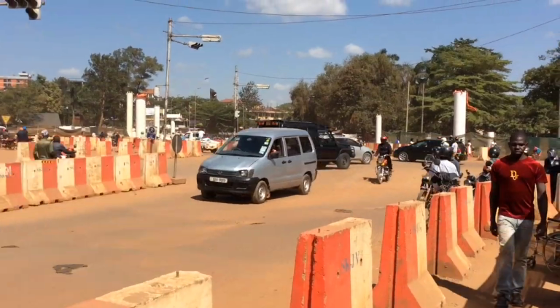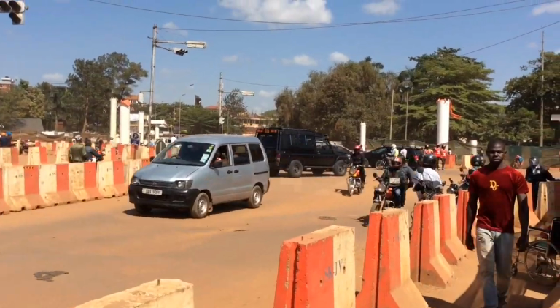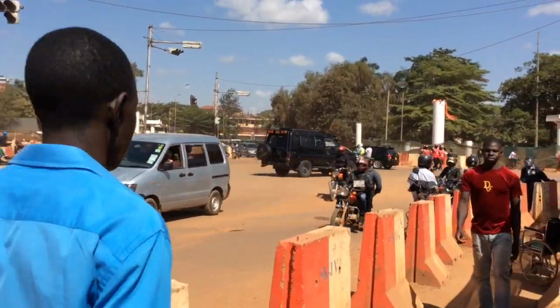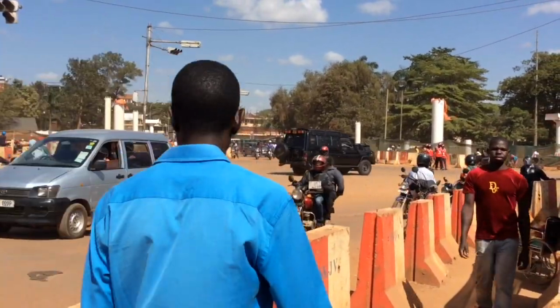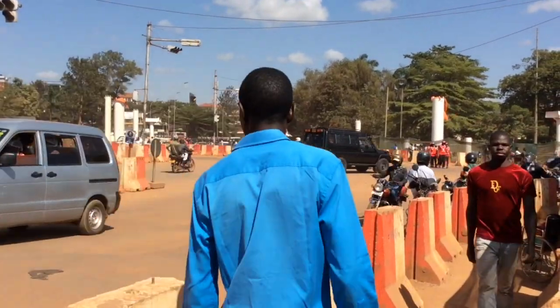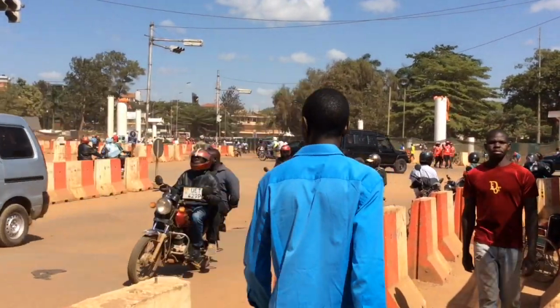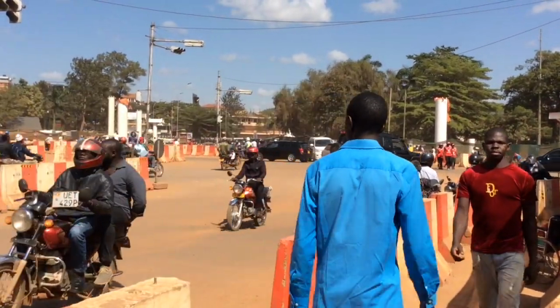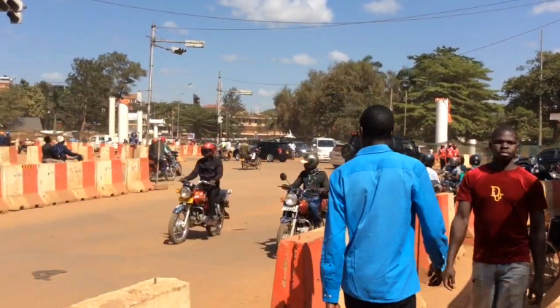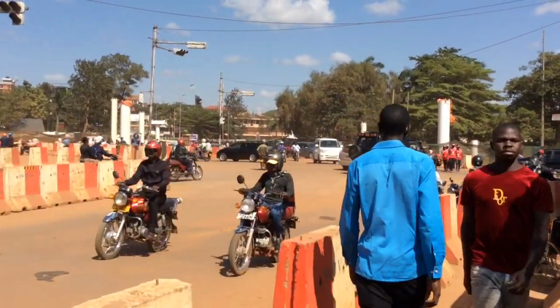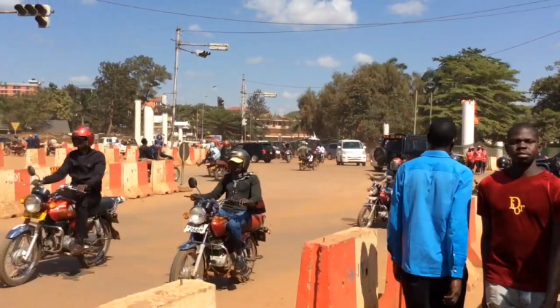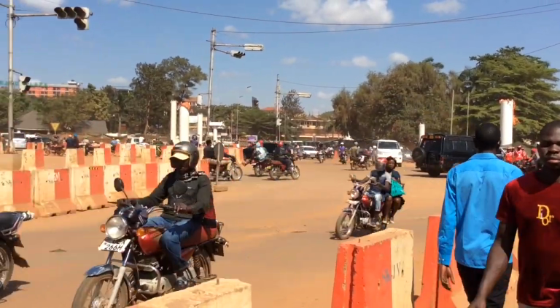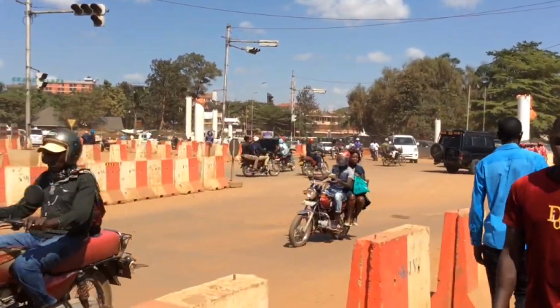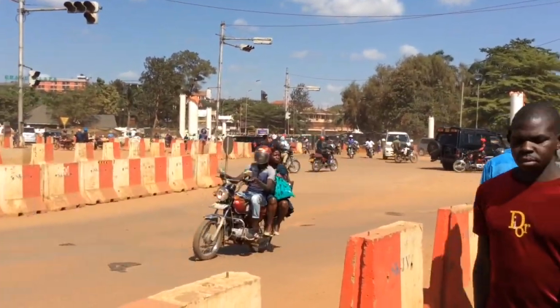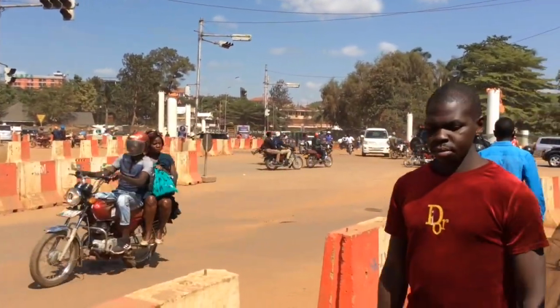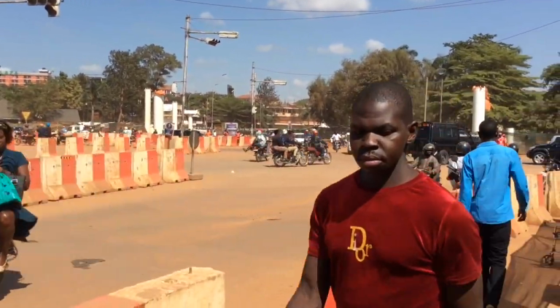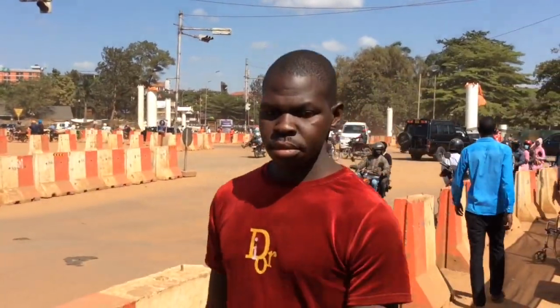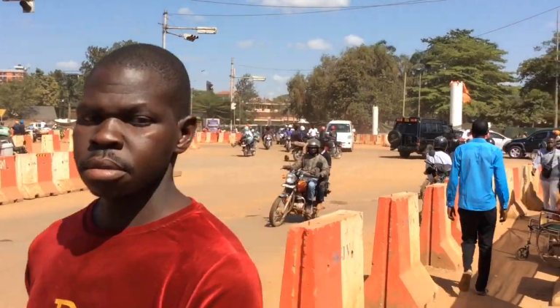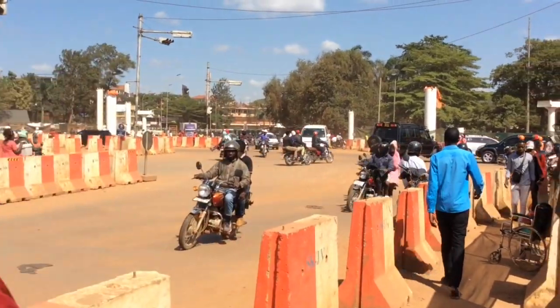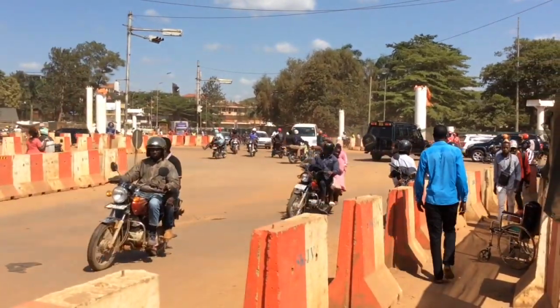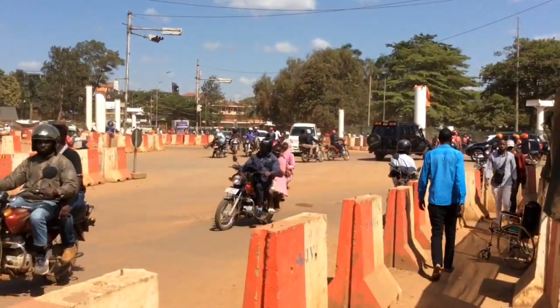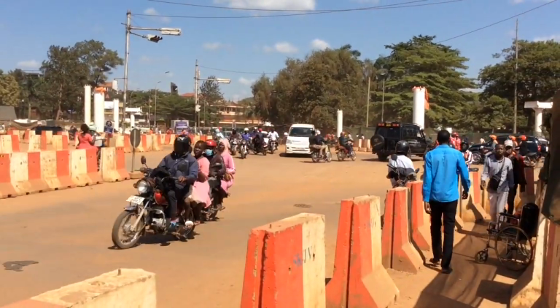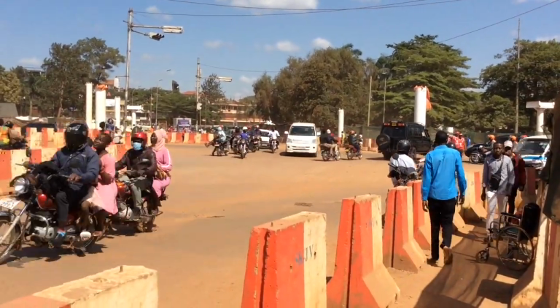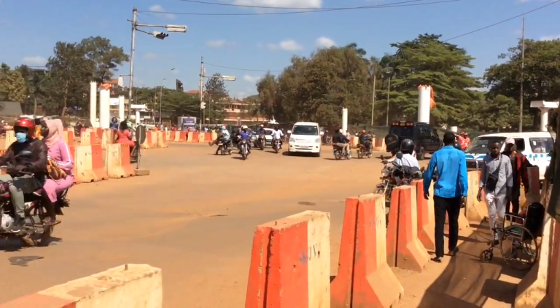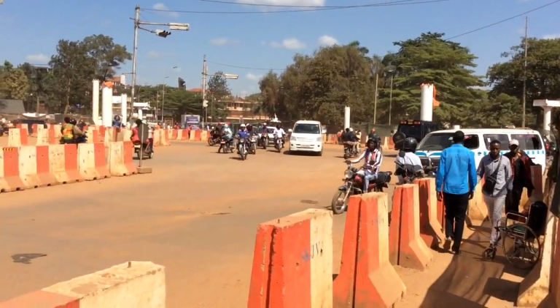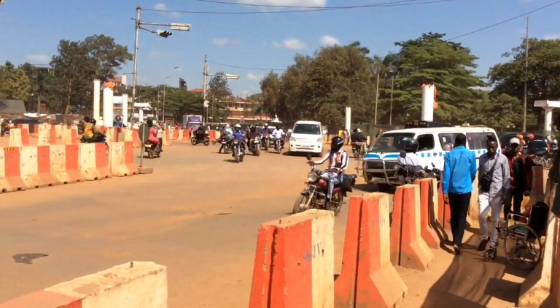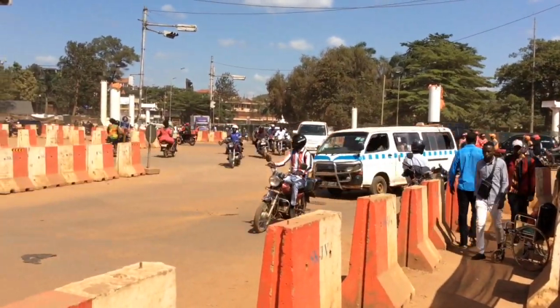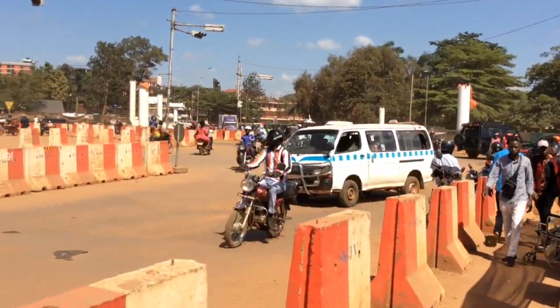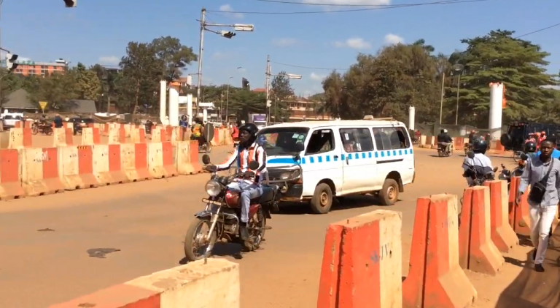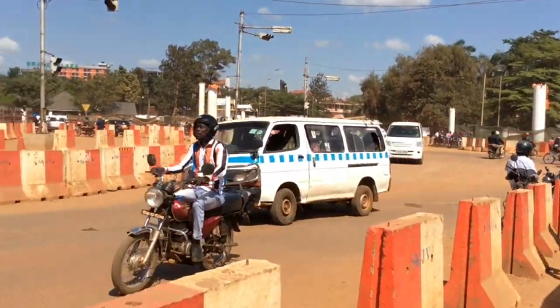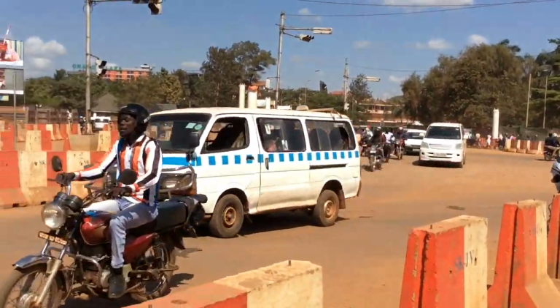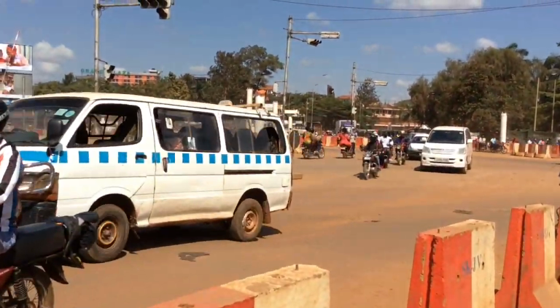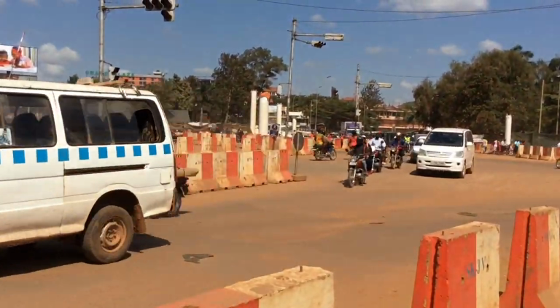That is the clock tower junction. You see those white structures — those will be pedestrian overpasses. They are likely to be pedestrian overpasses.